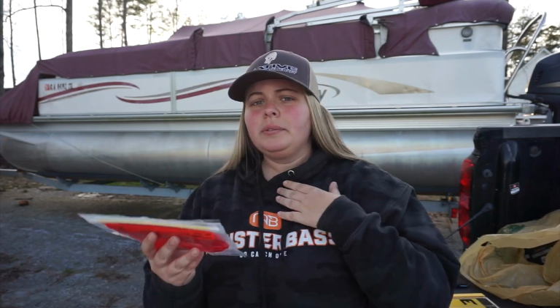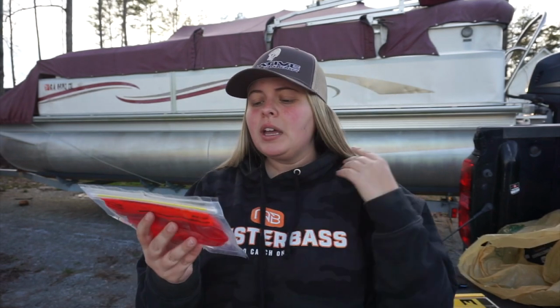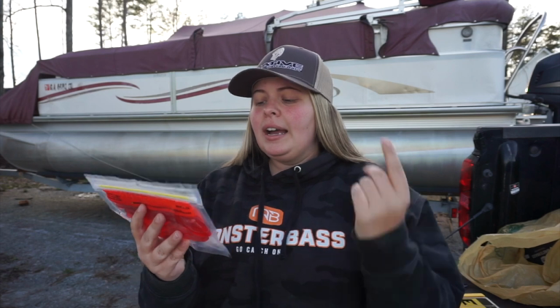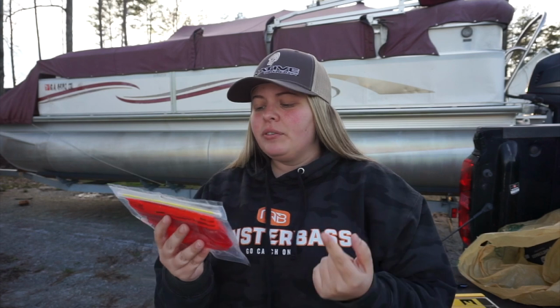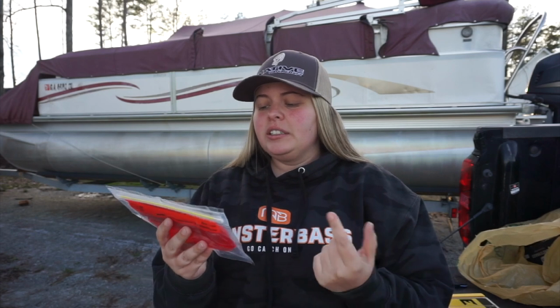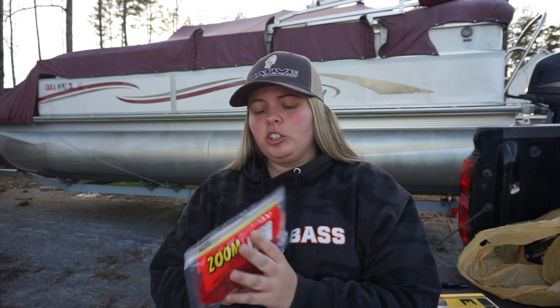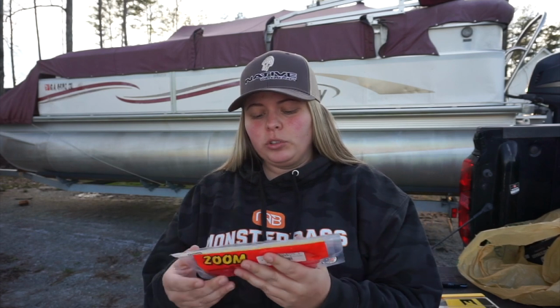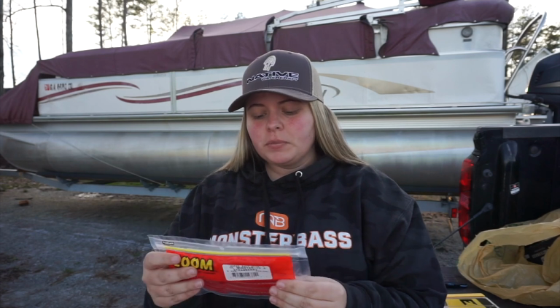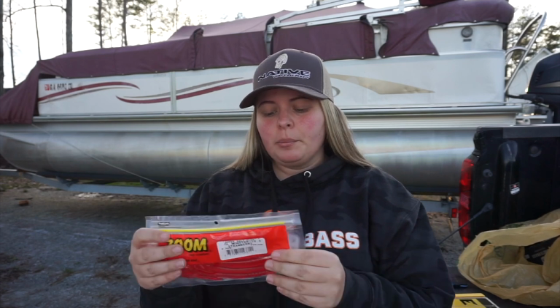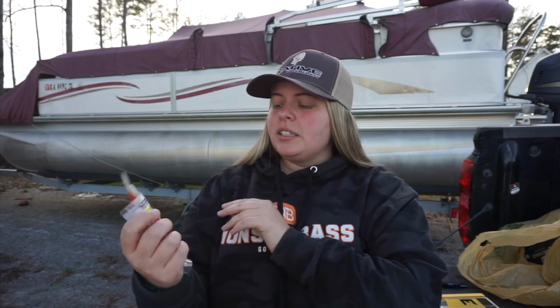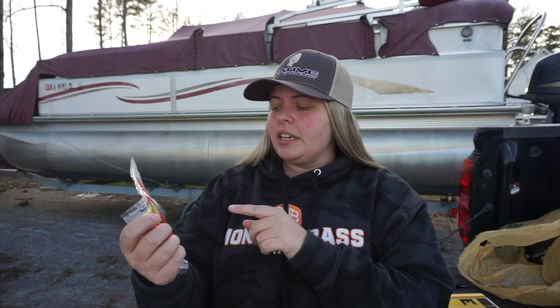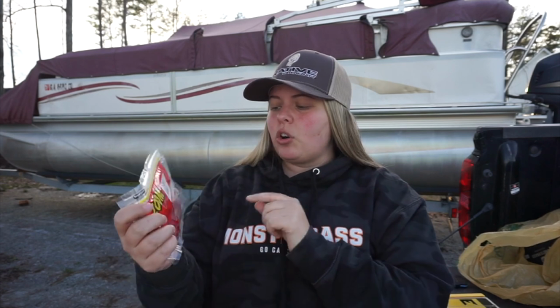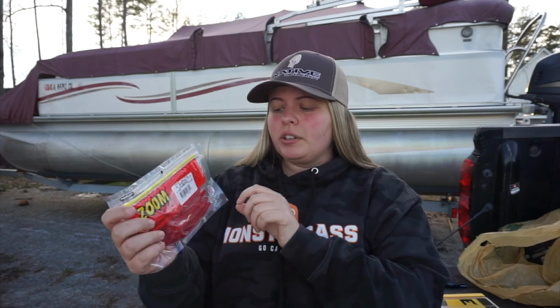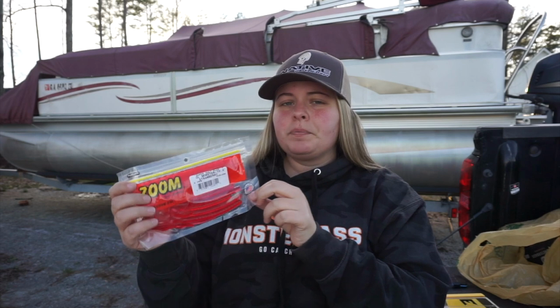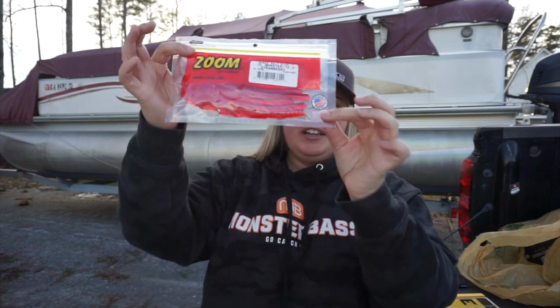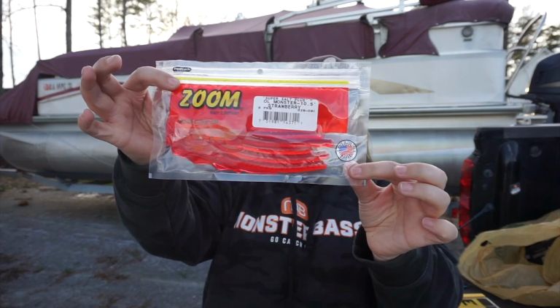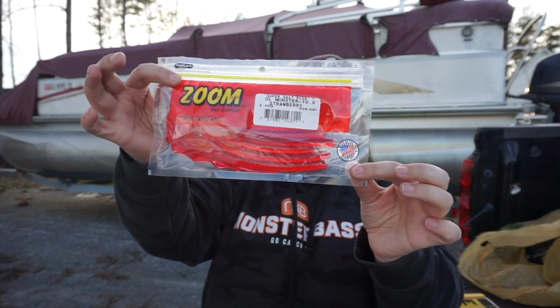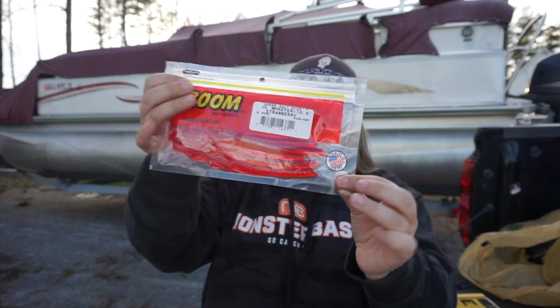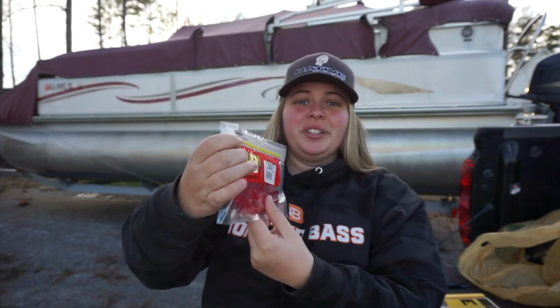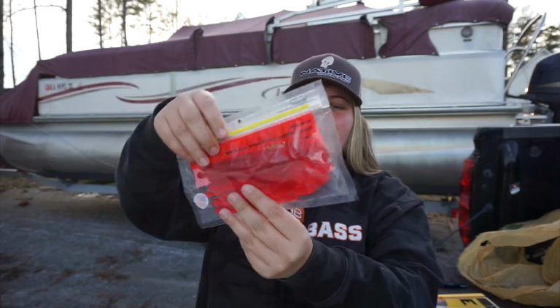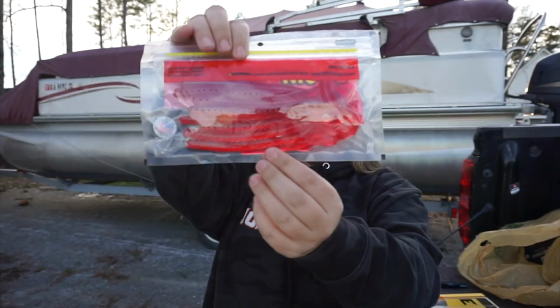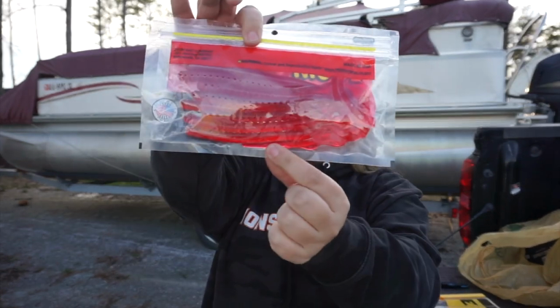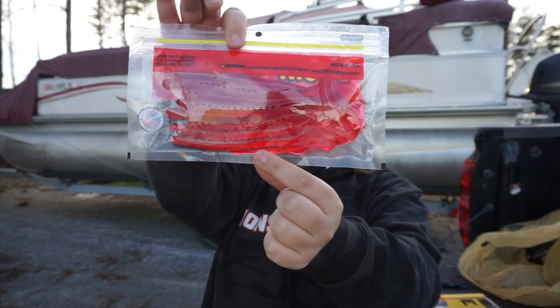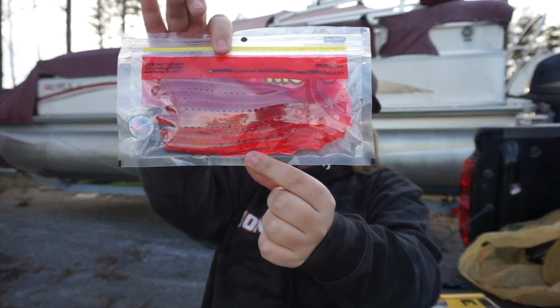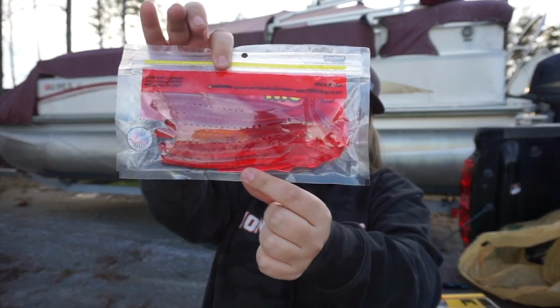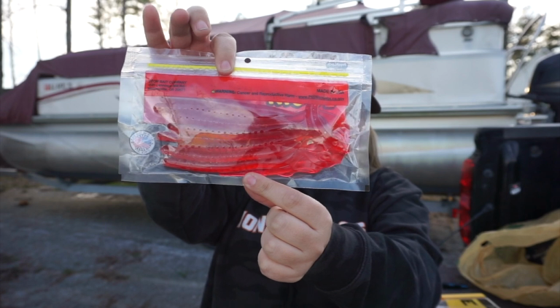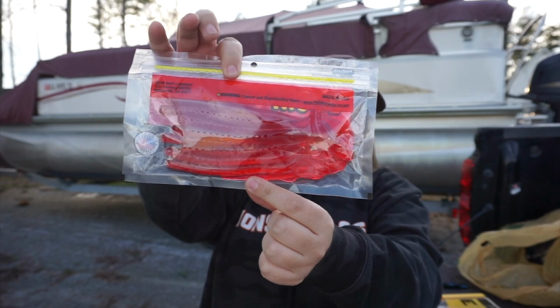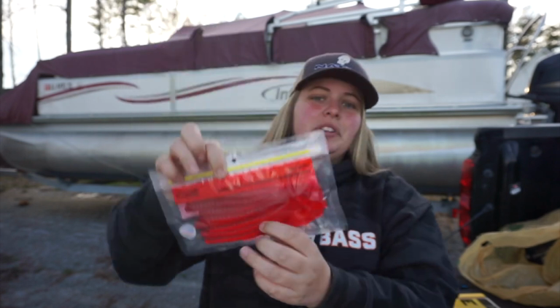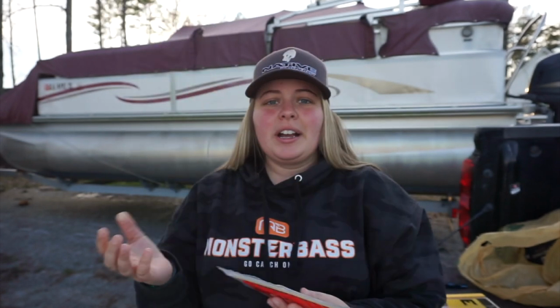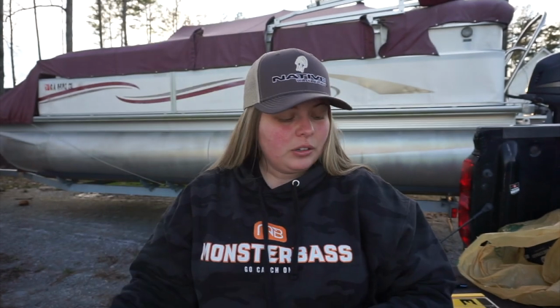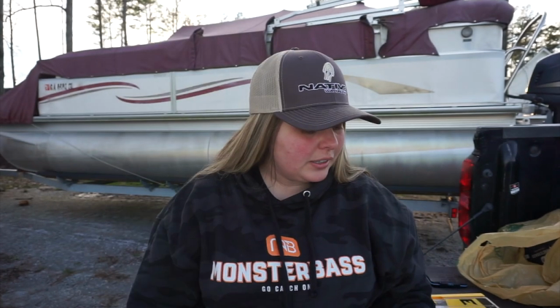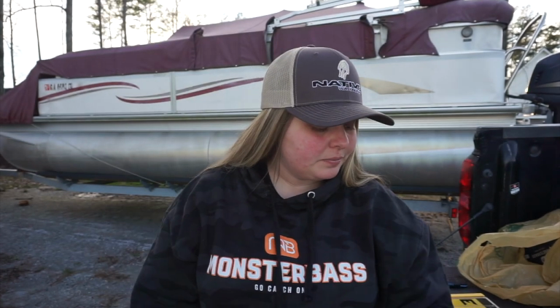I have never seen this color before. This is a 10-inch Old Monster in the Strawberry color. This is a really pretty color — has no flake in it whatsoever — so I wanted to try it out and I just picked it up.